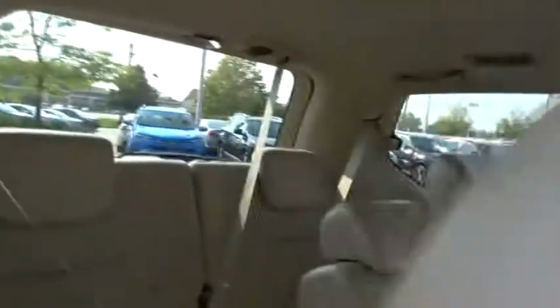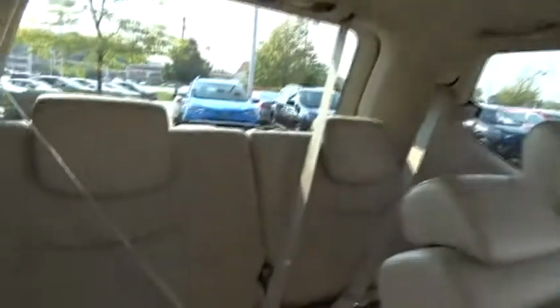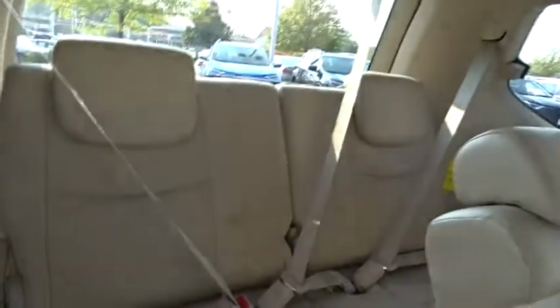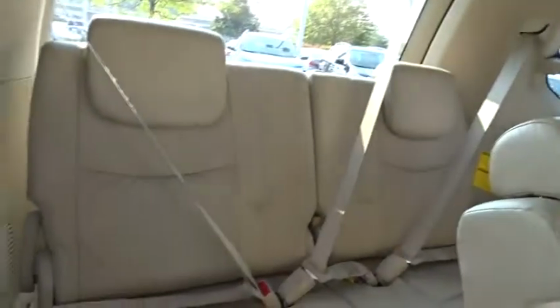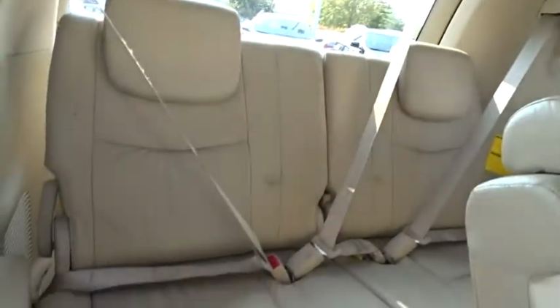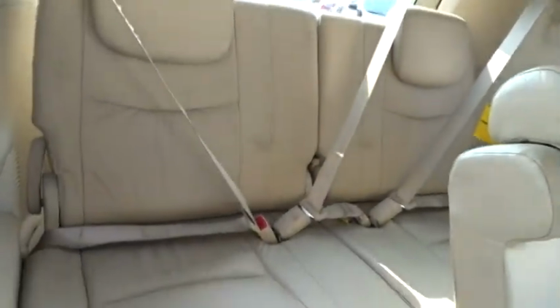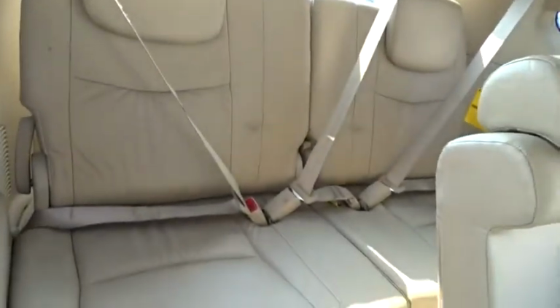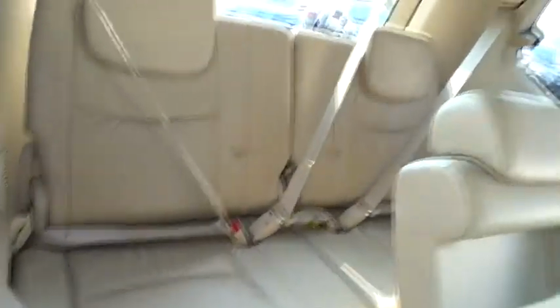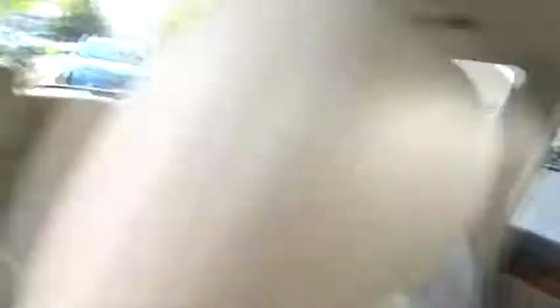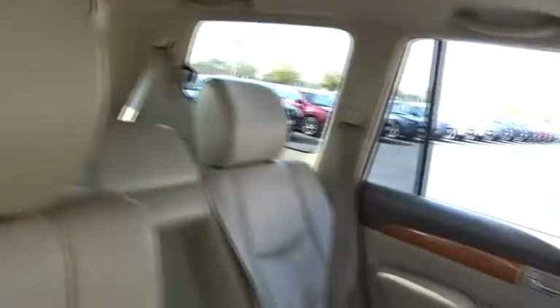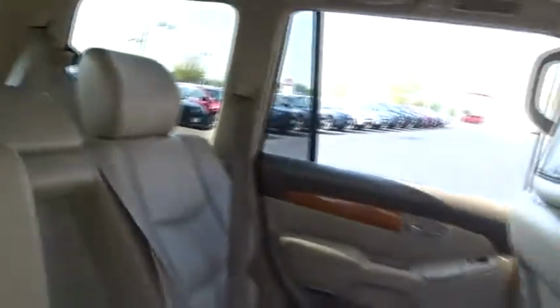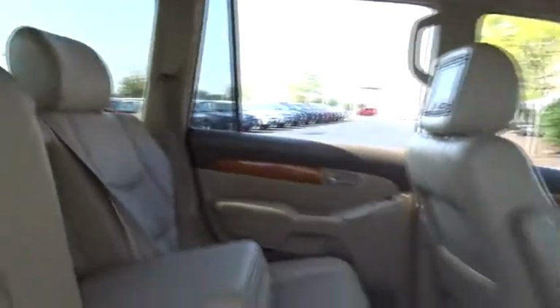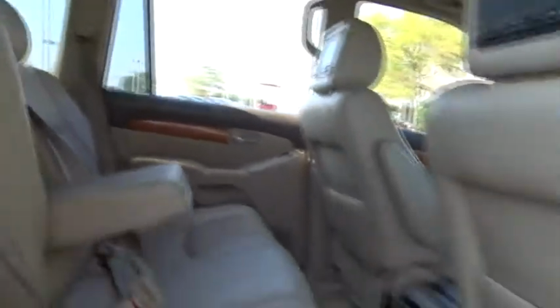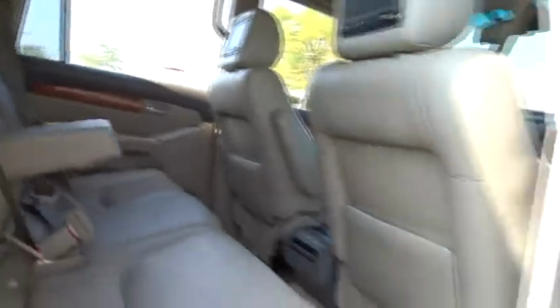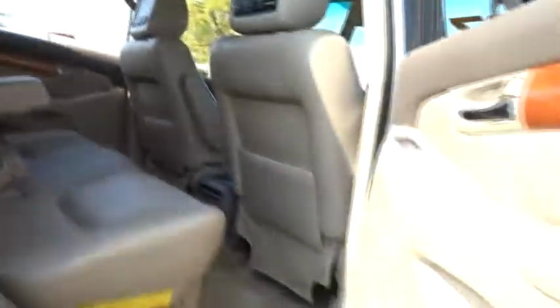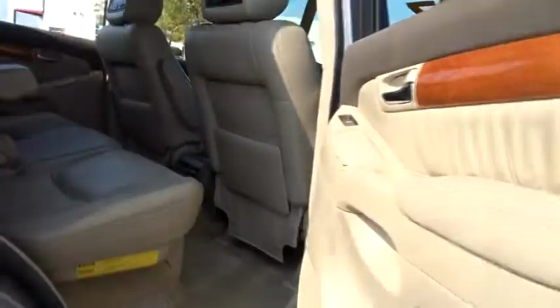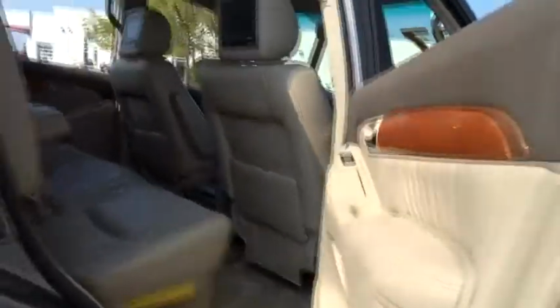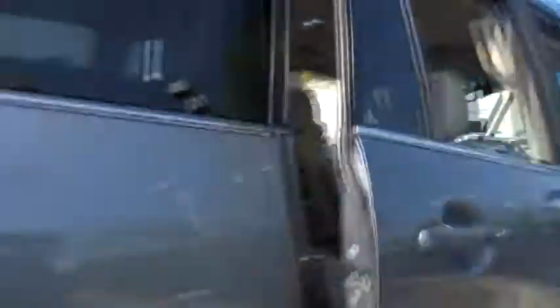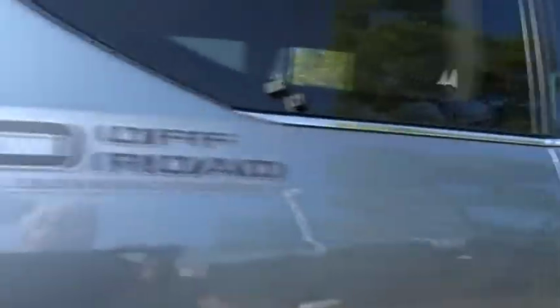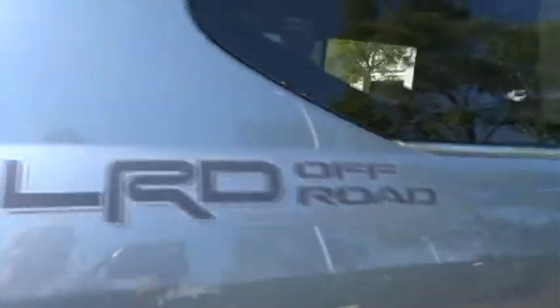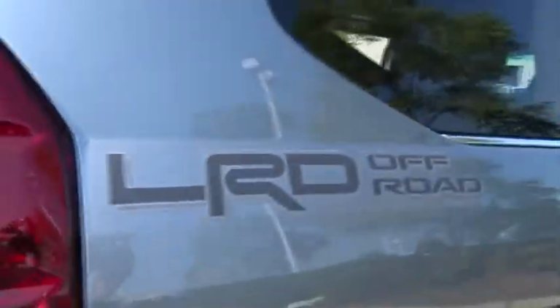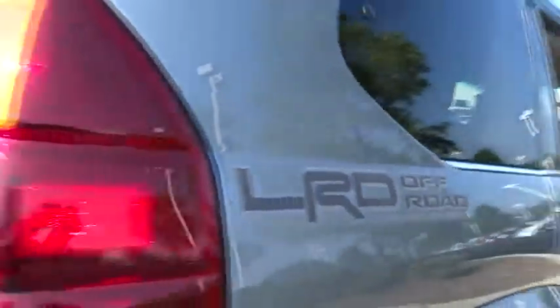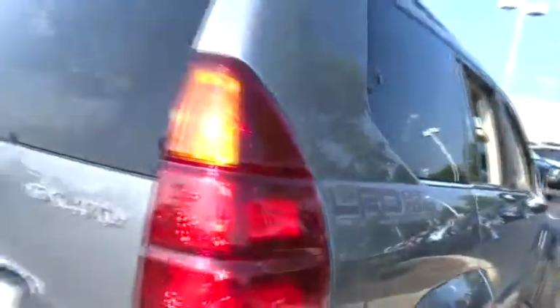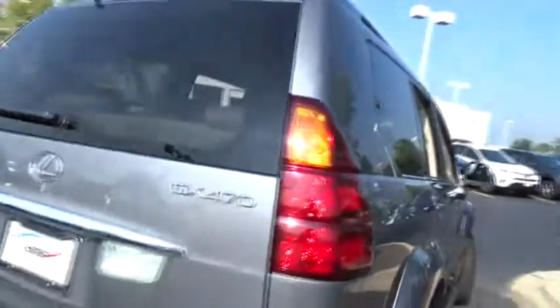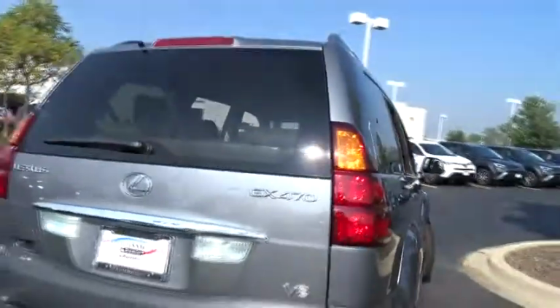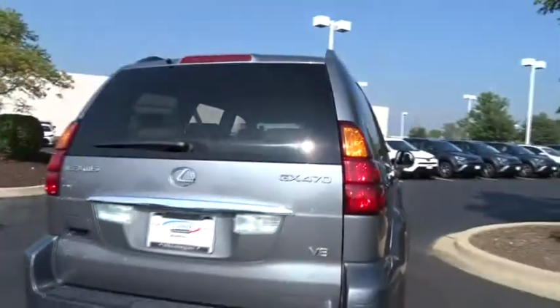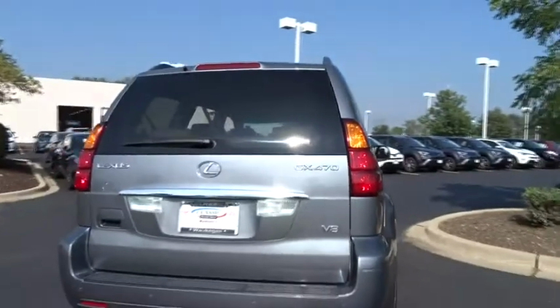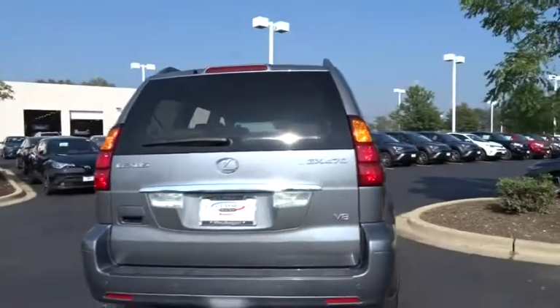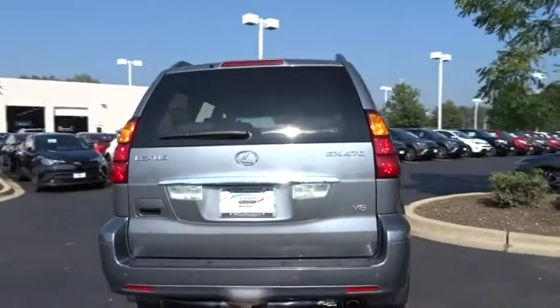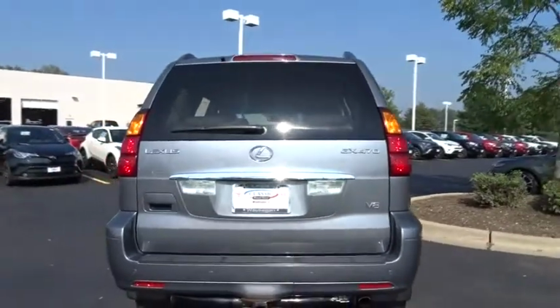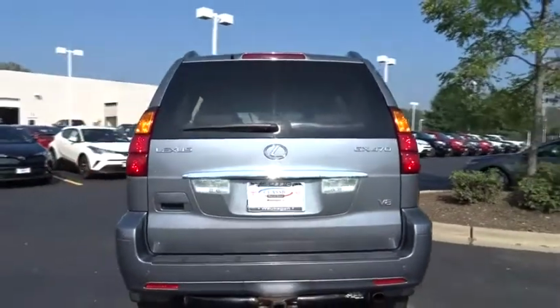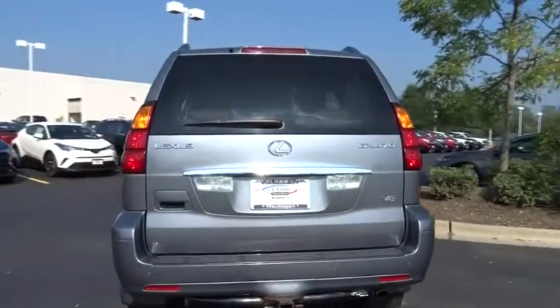Adjustable steering wheel, four-wheel disc brakes, floor mats, cruise control, auto-dimming rear-view mirror, four-wheel drive, aluminum wheels, premium sound system, universal garage door opener, climate control.